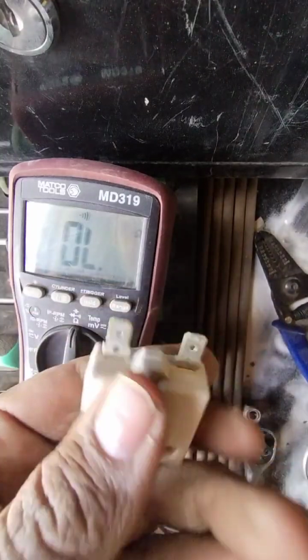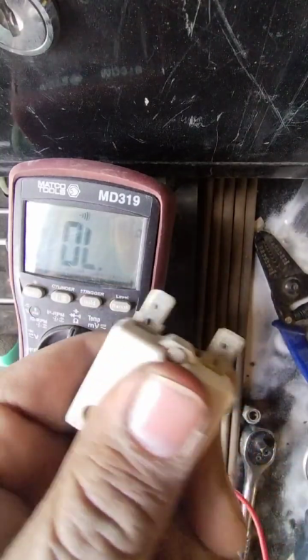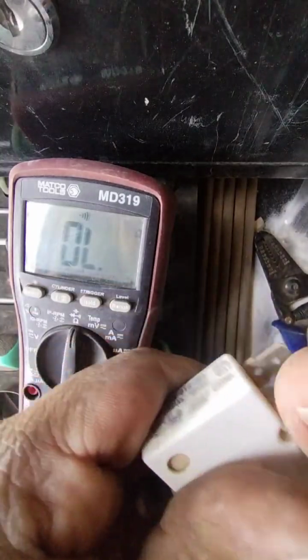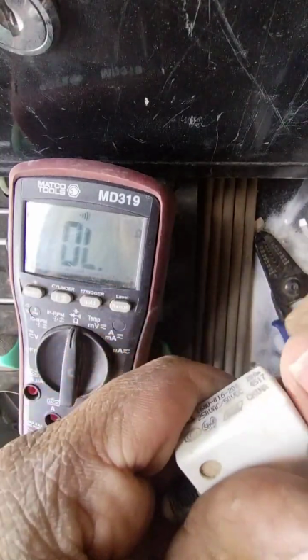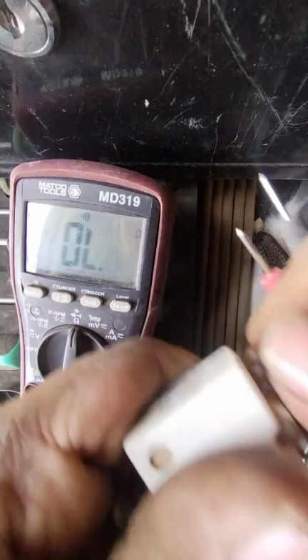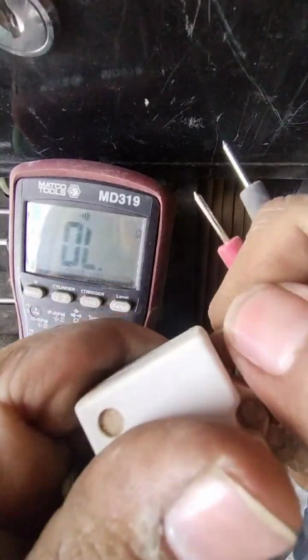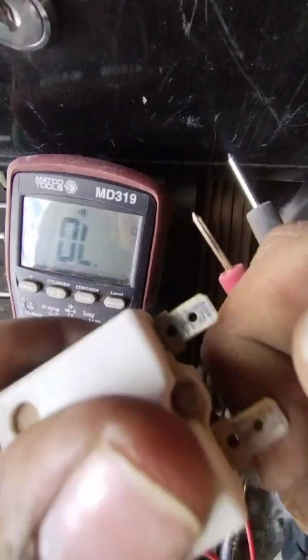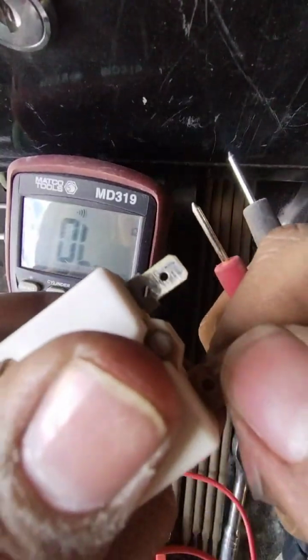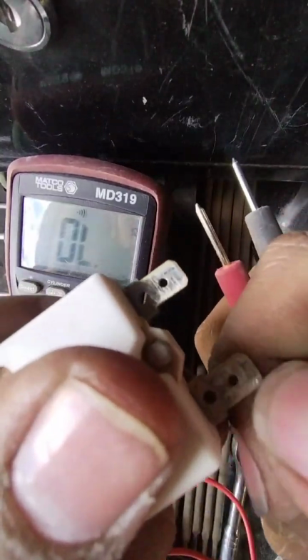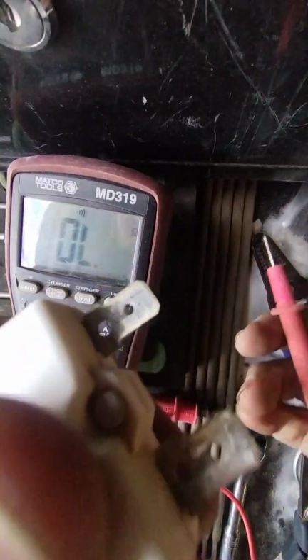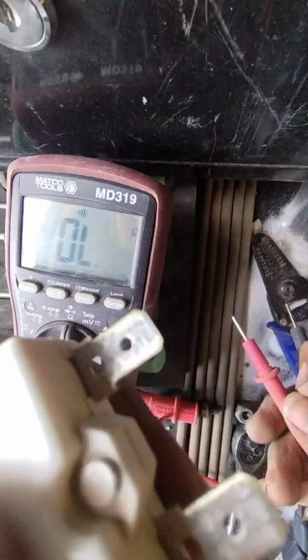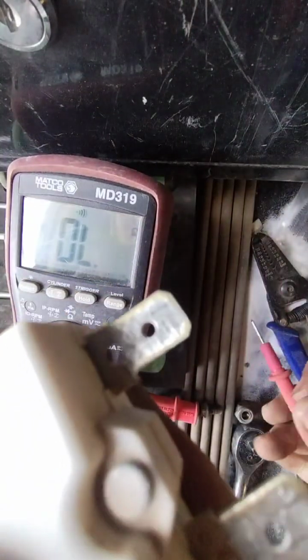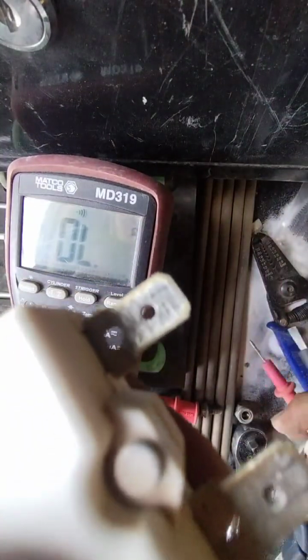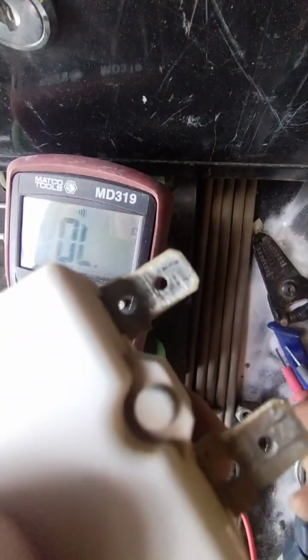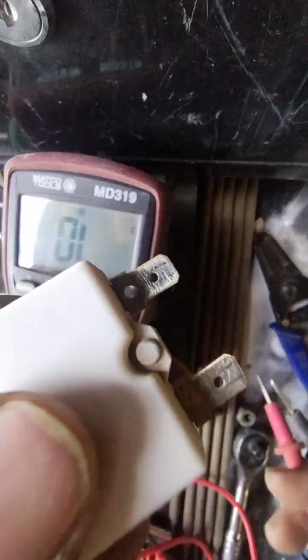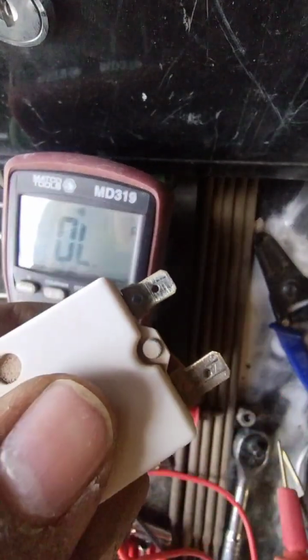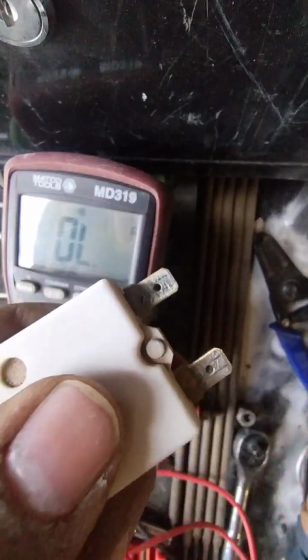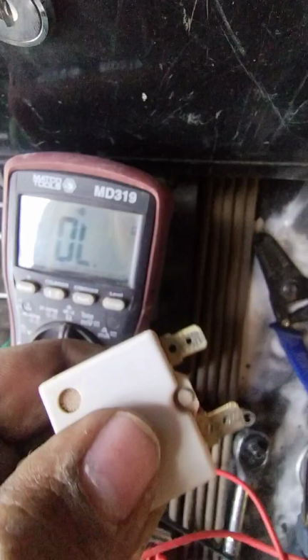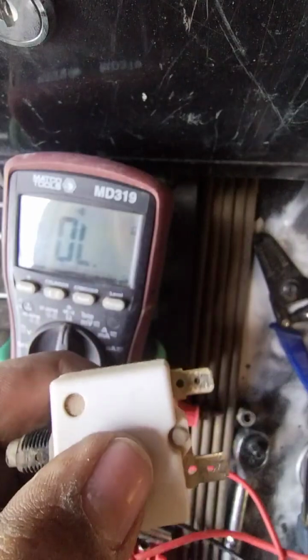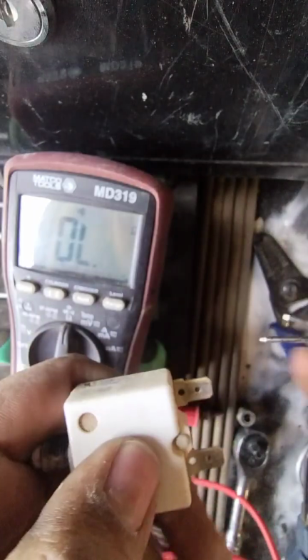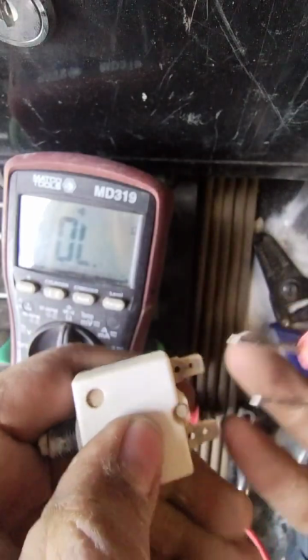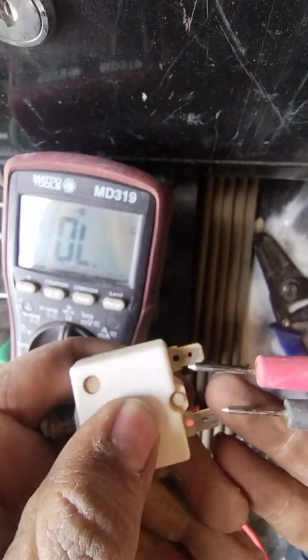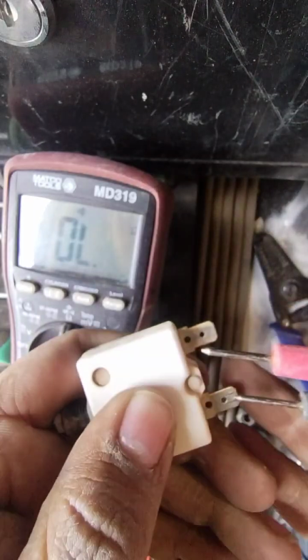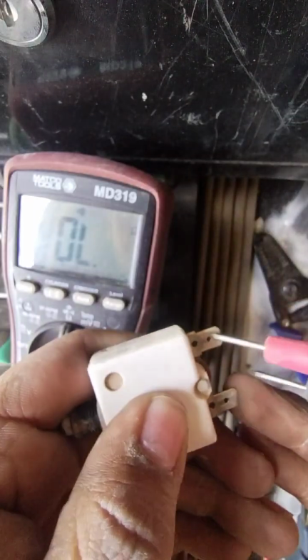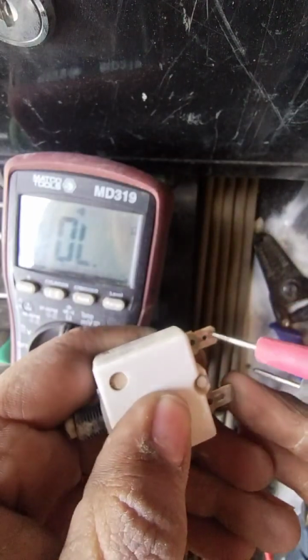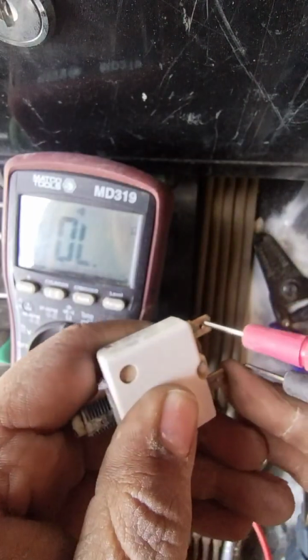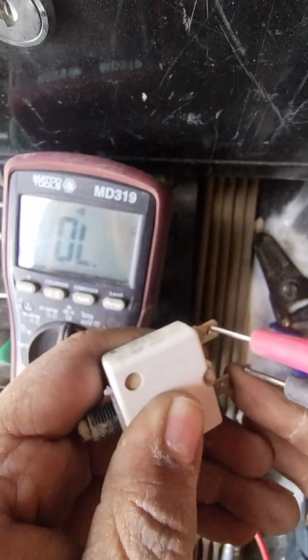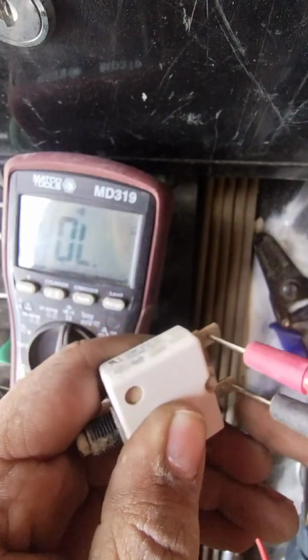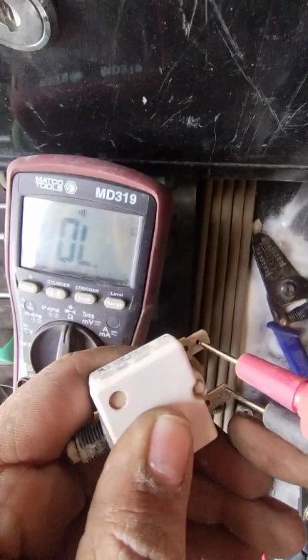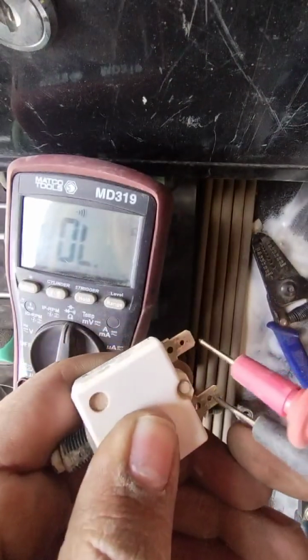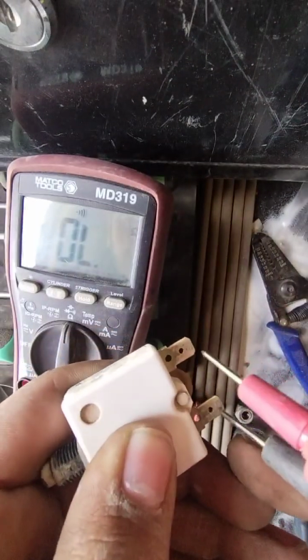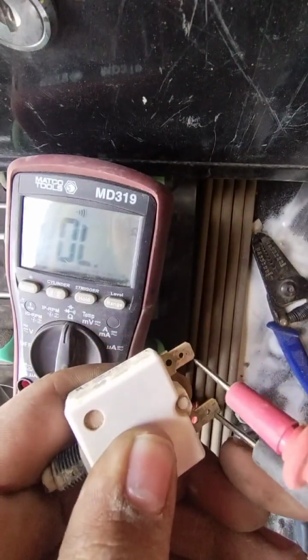Now I'll put my leads on and it will read as open loop, as I have already tested this one. It is a bad circuit breaker.